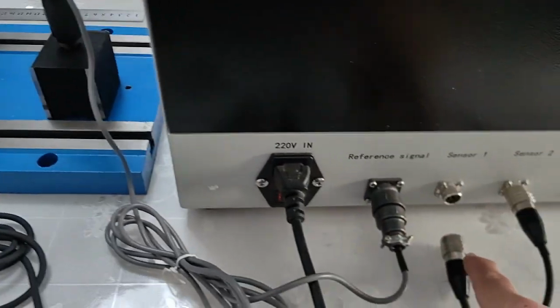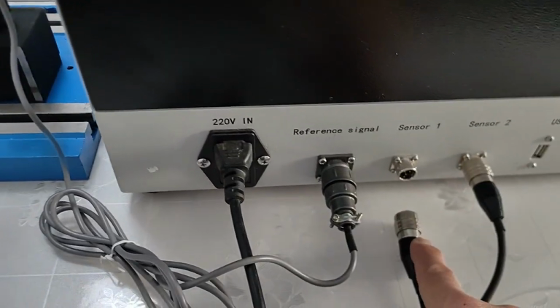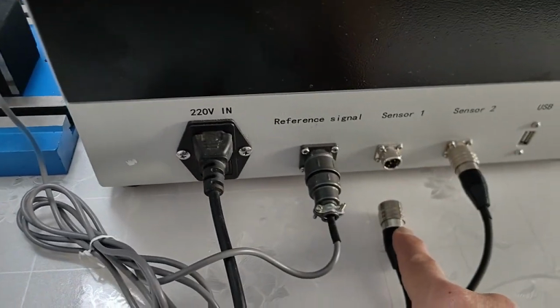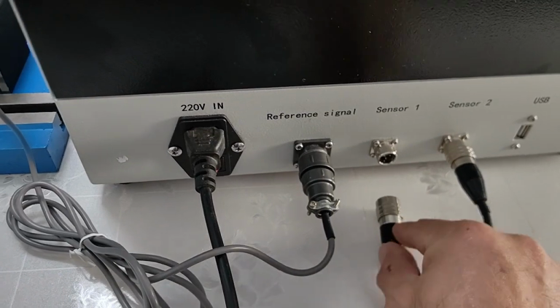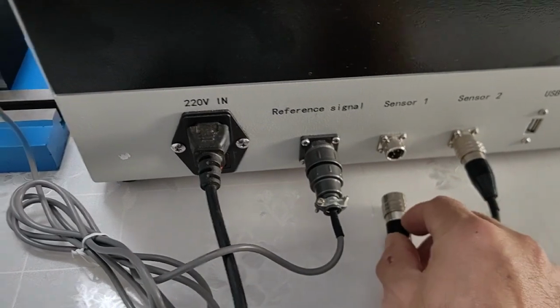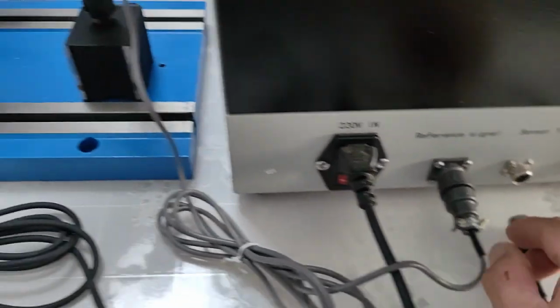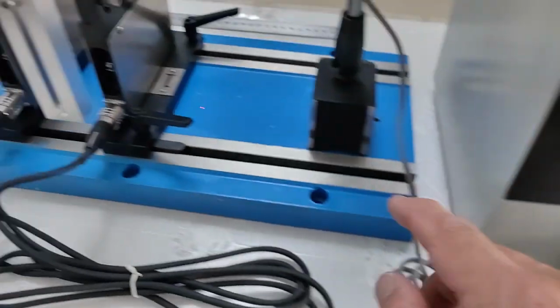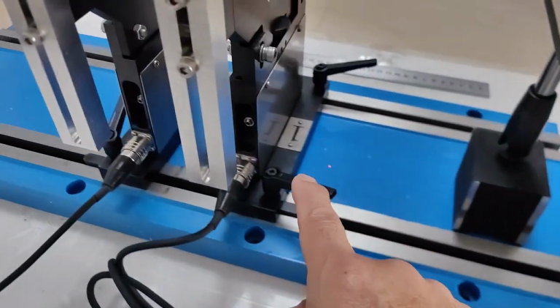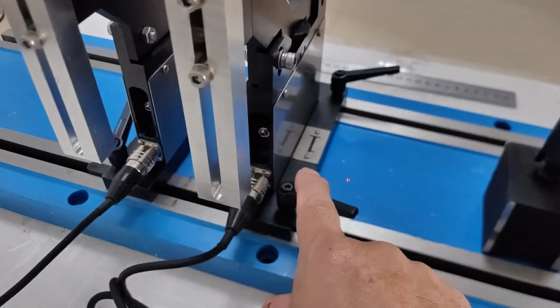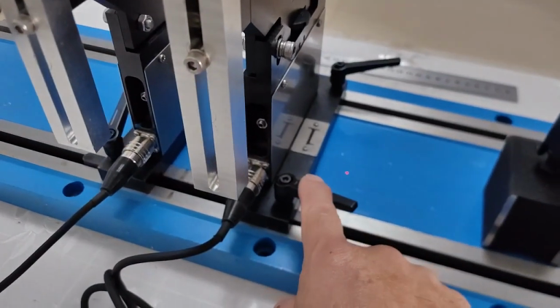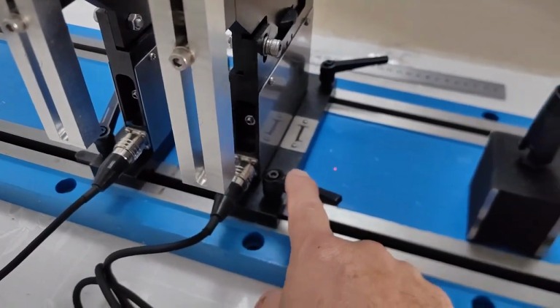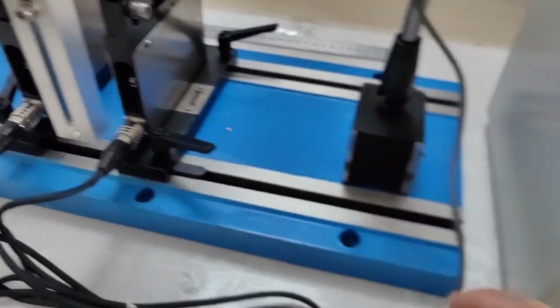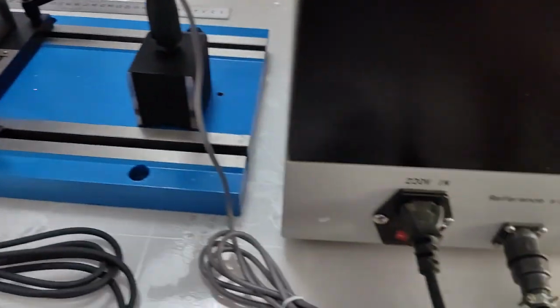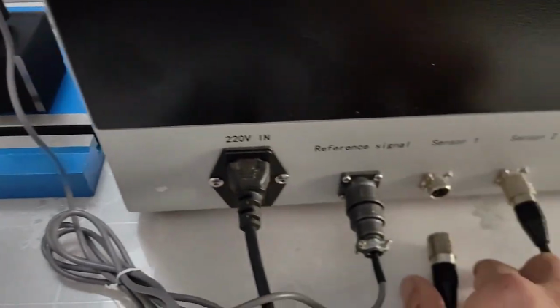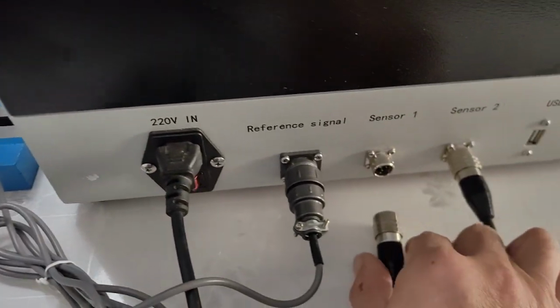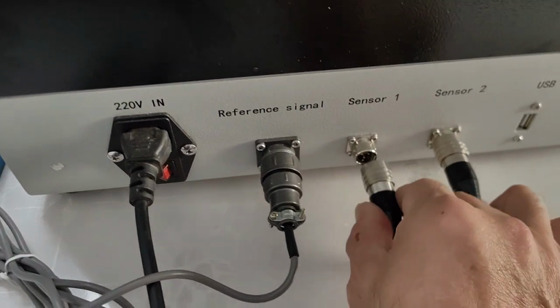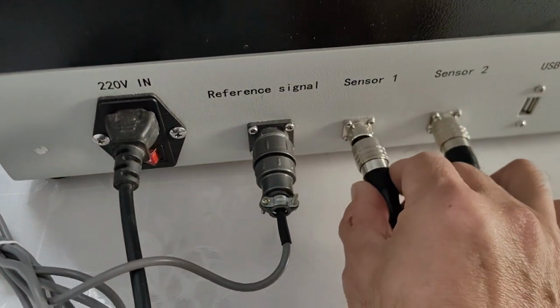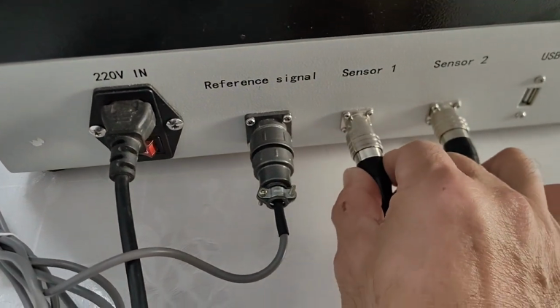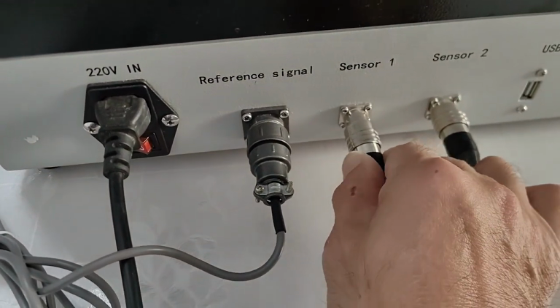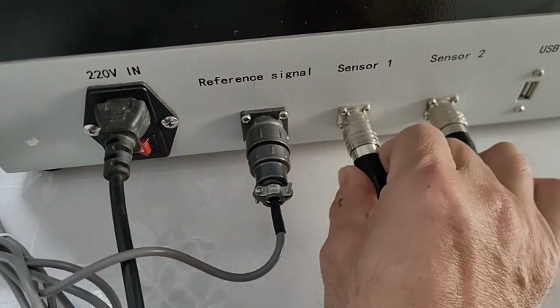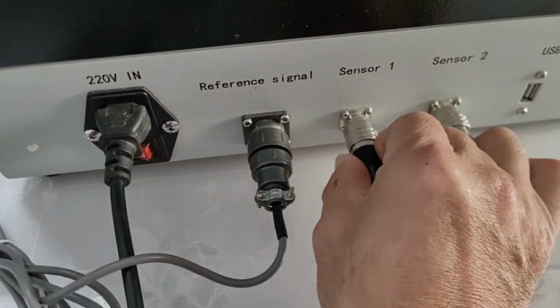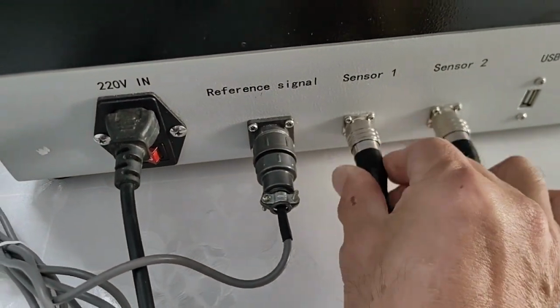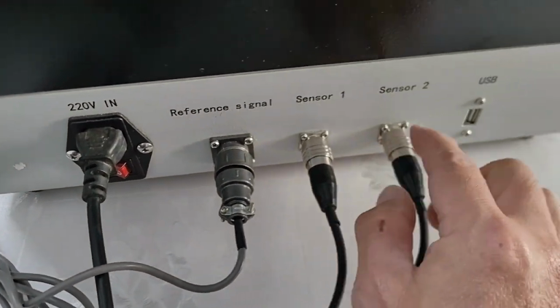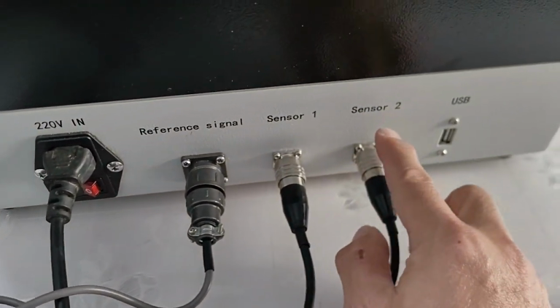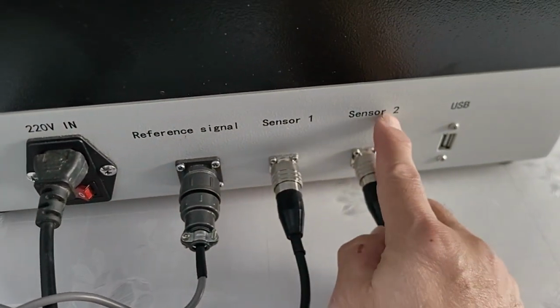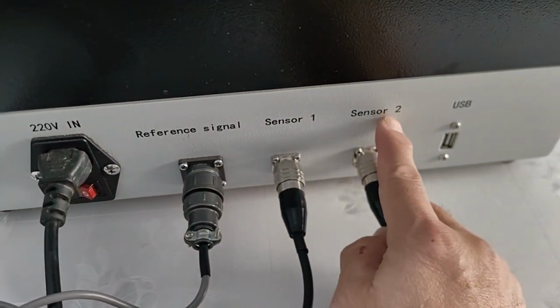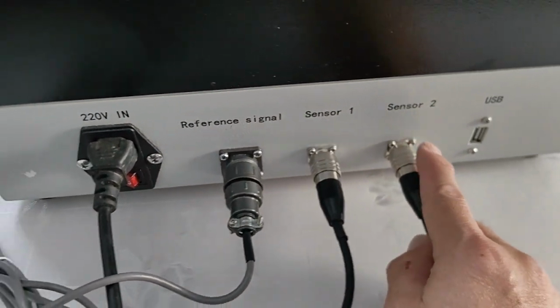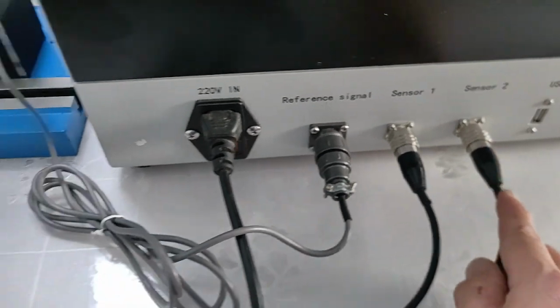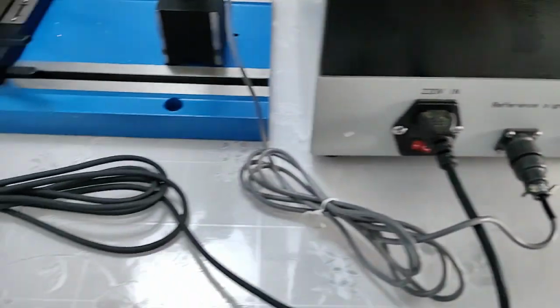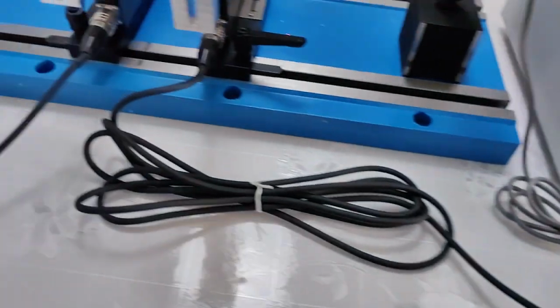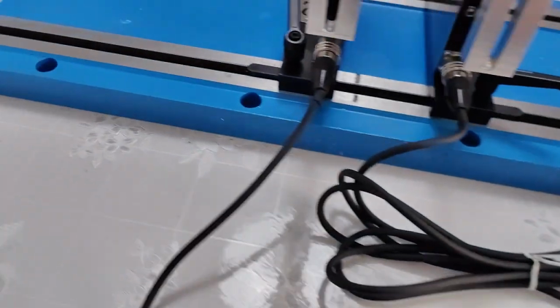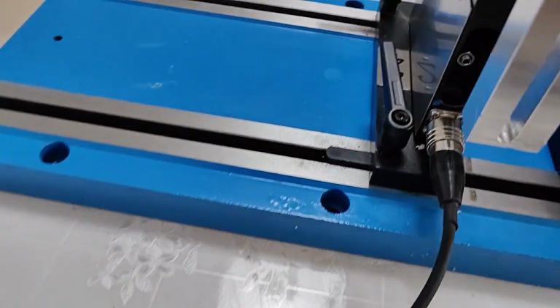Sensor 1 connects to sensor 1. Sensor 2 connects to sensor 2.